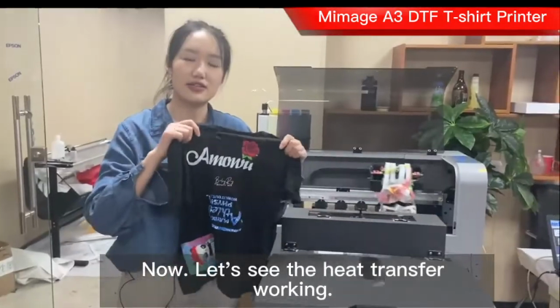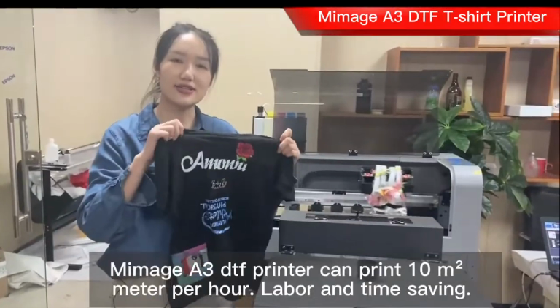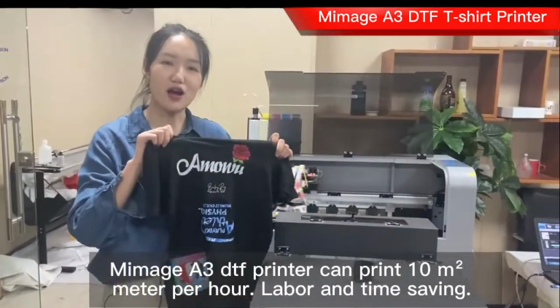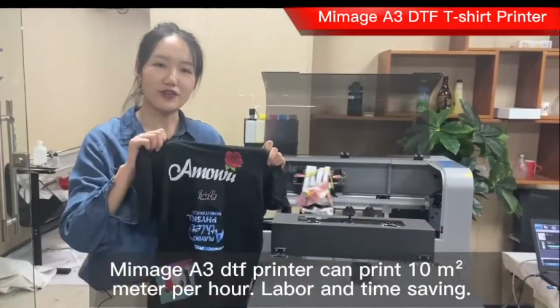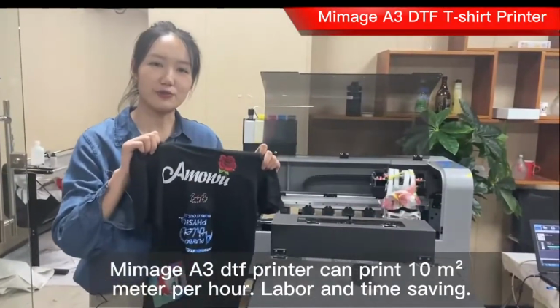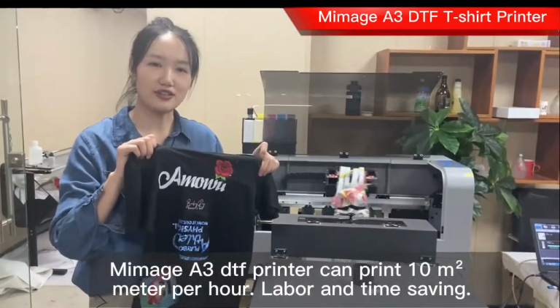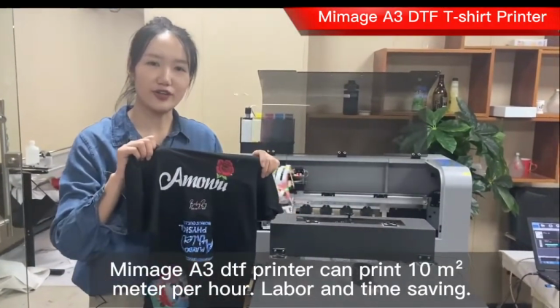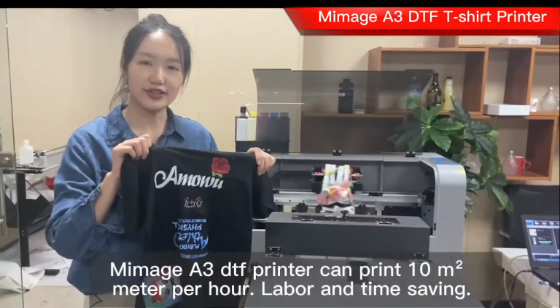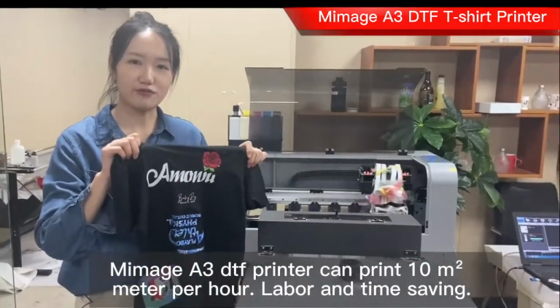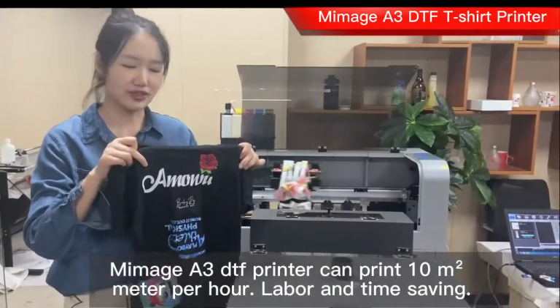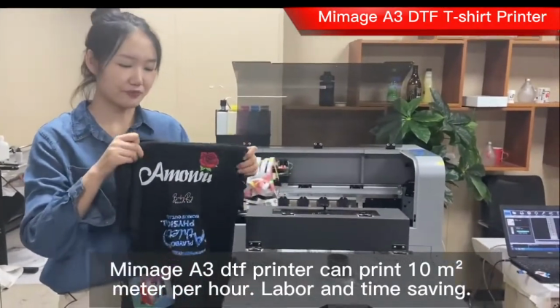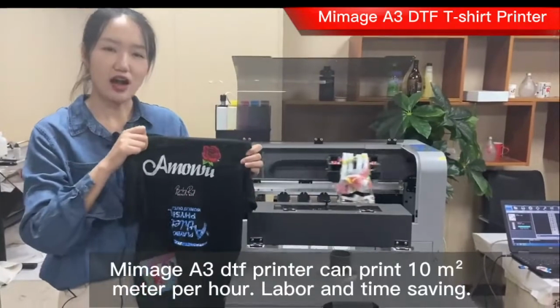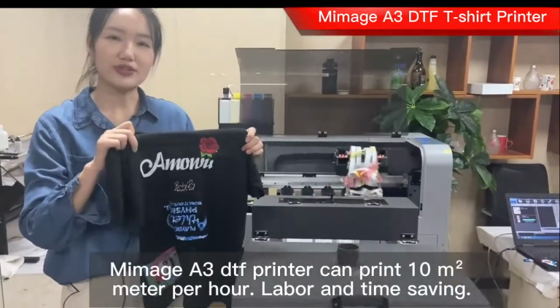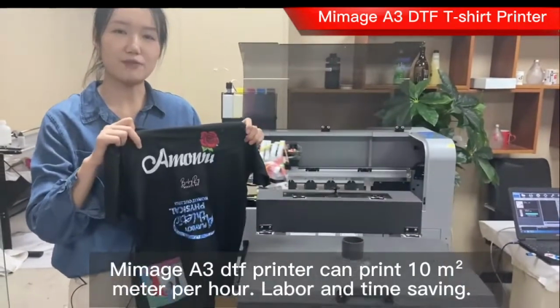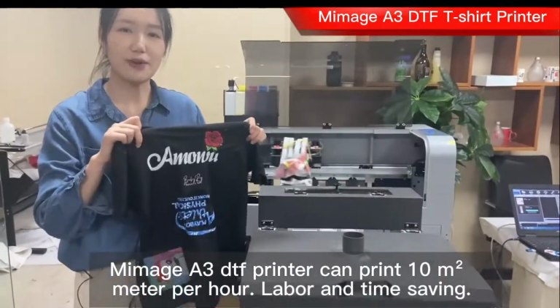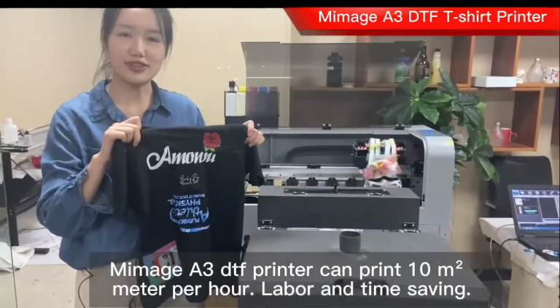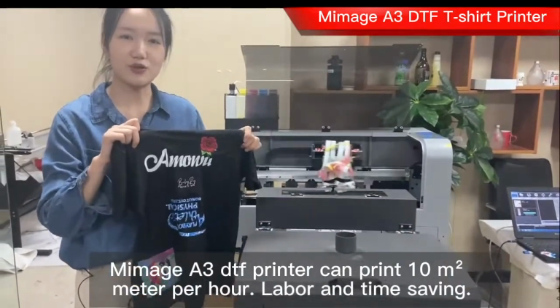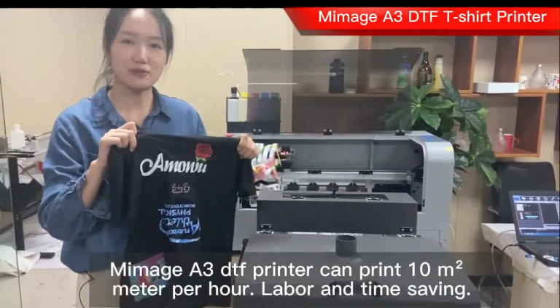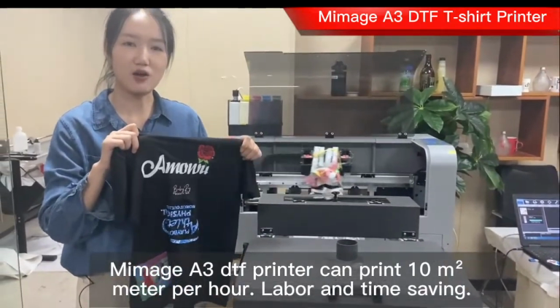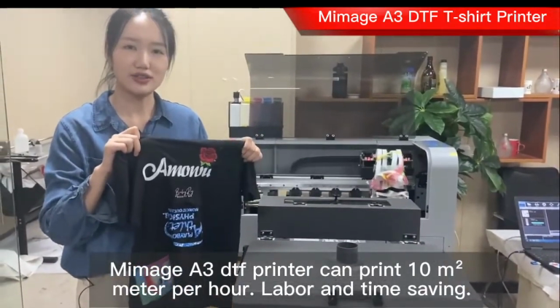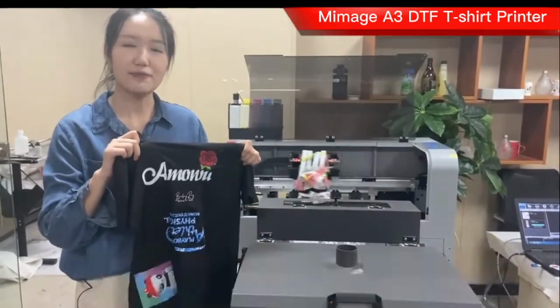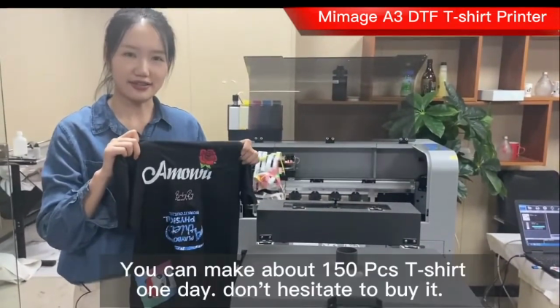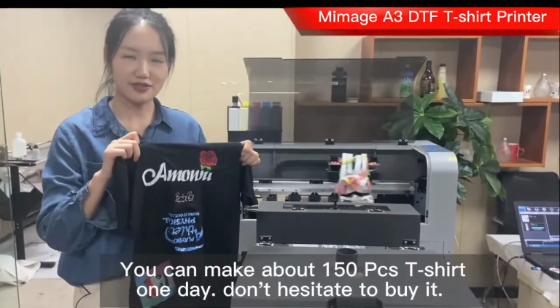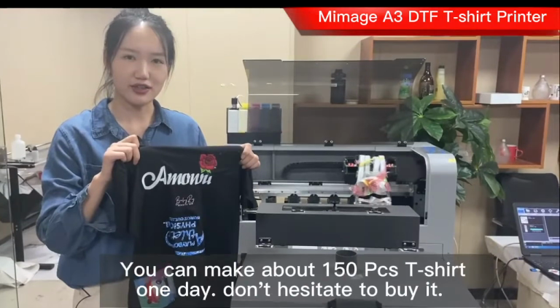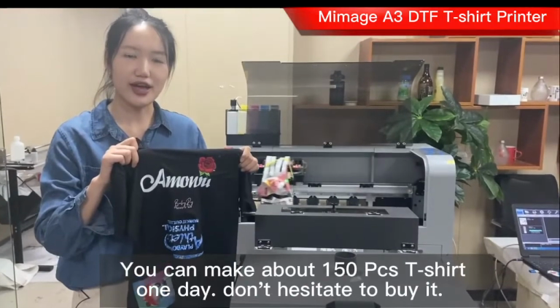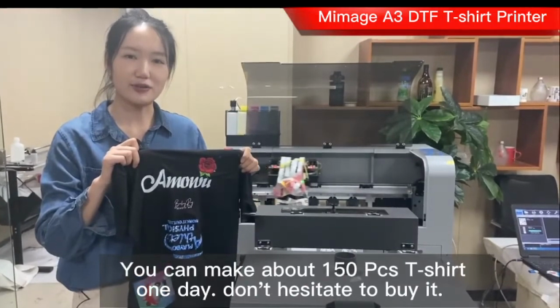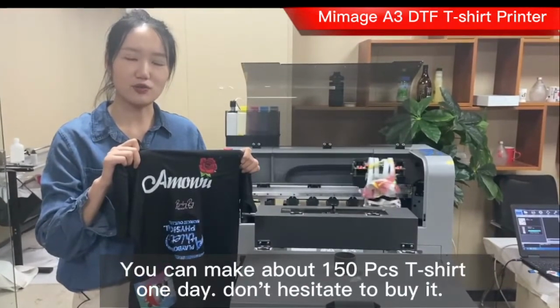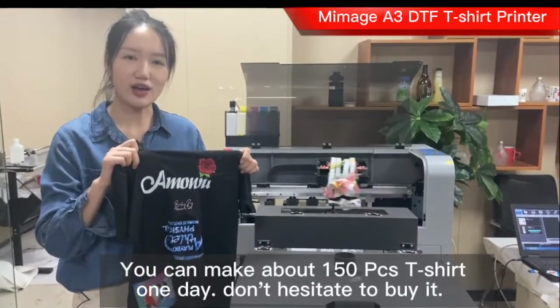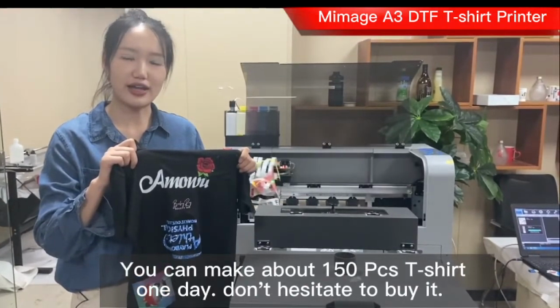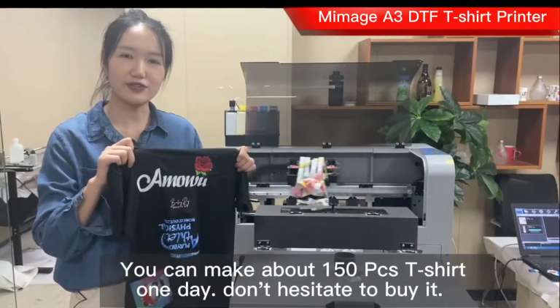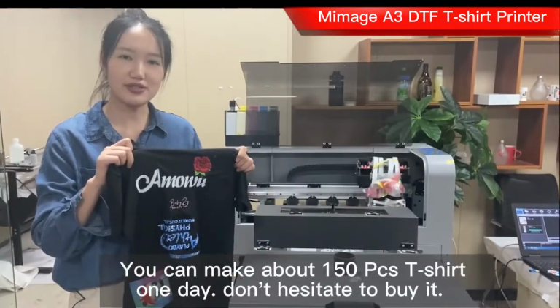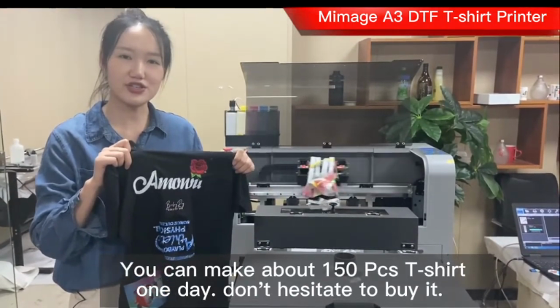This is our finished product of the A3 DTF printer. Our printer can print about 10 square meters per hour, labor and time saving. You can get about 150 pieces of T-shirts.